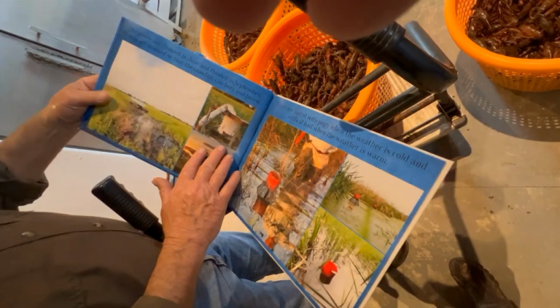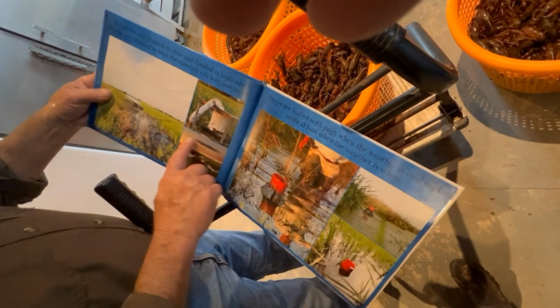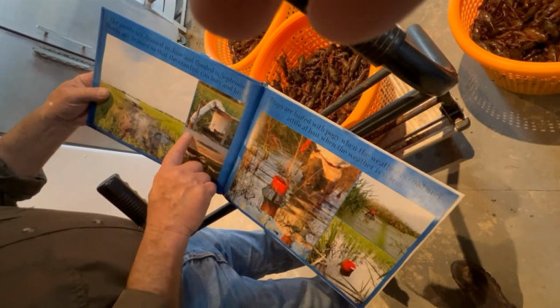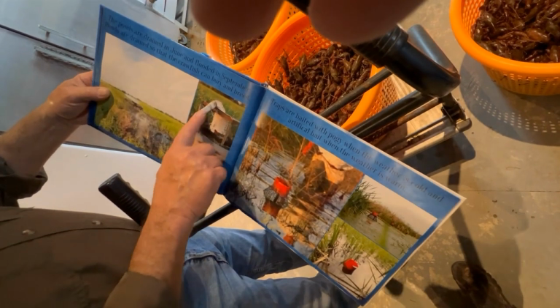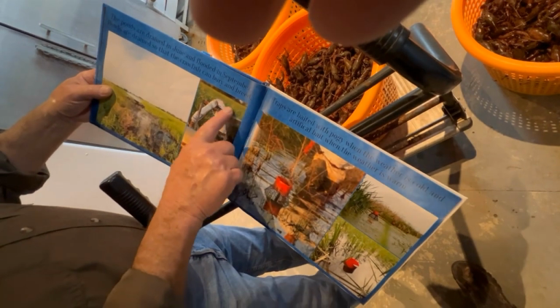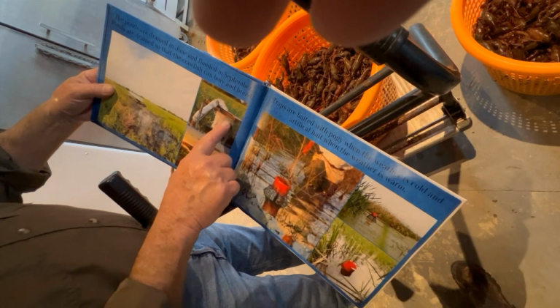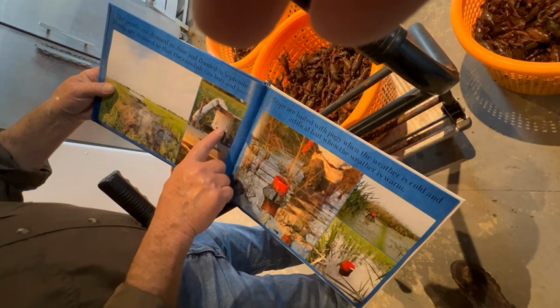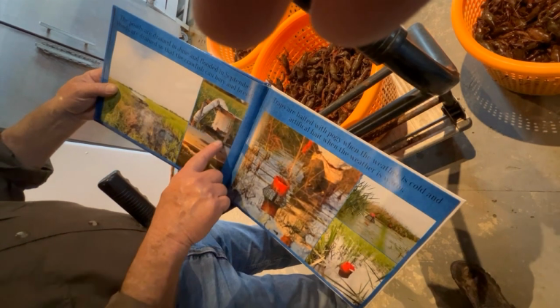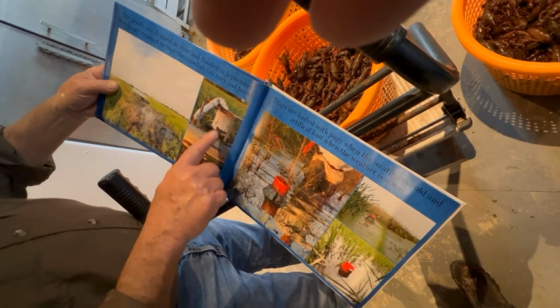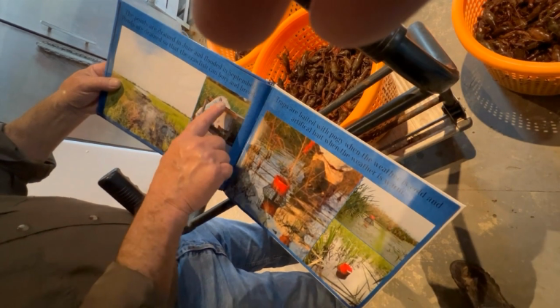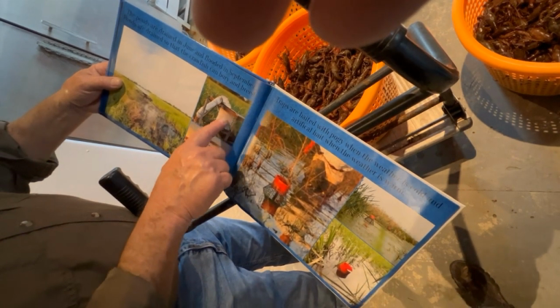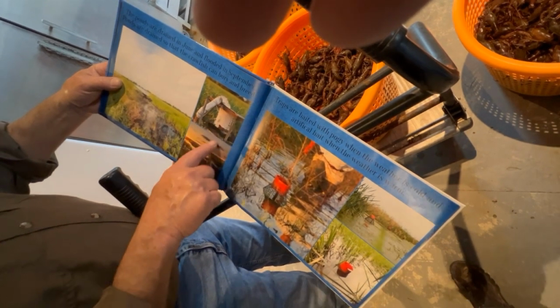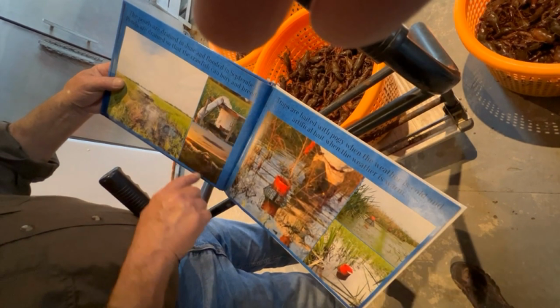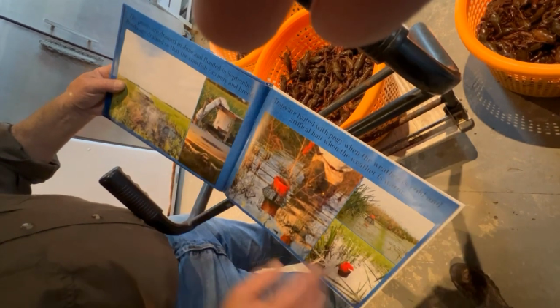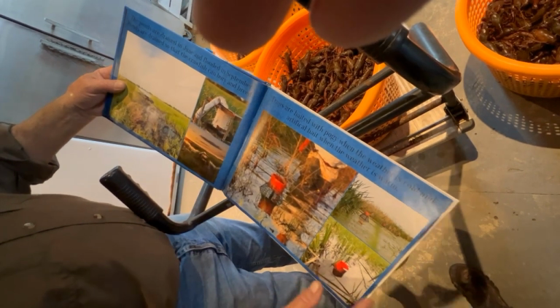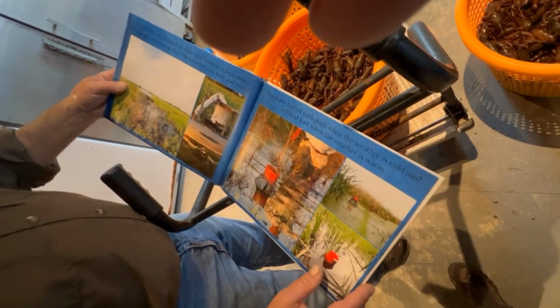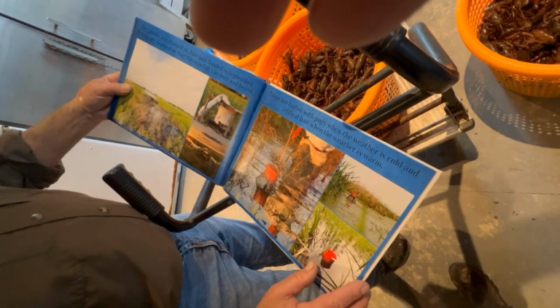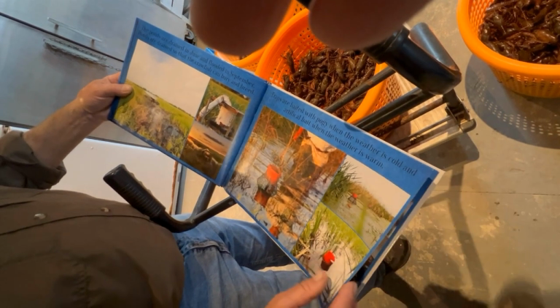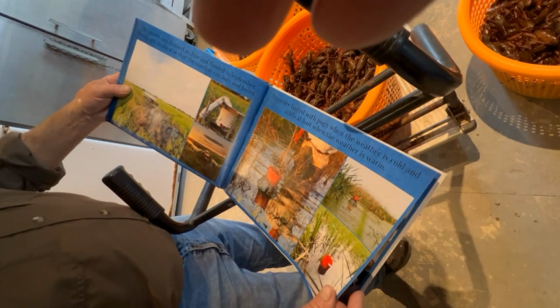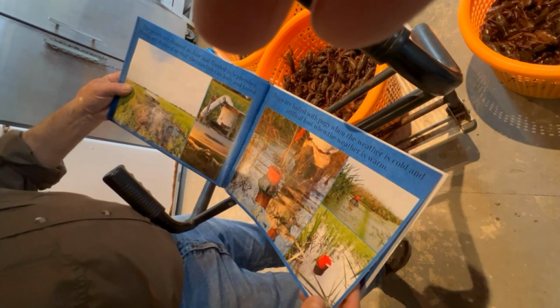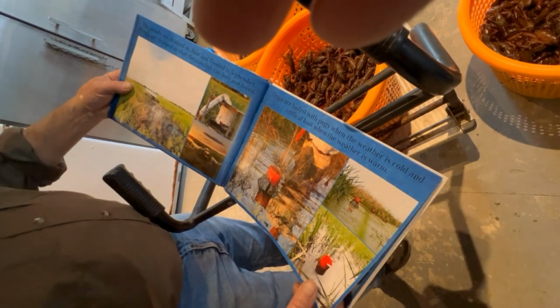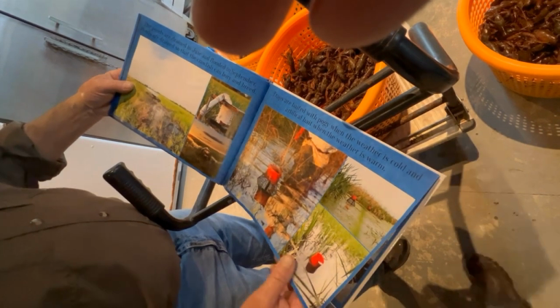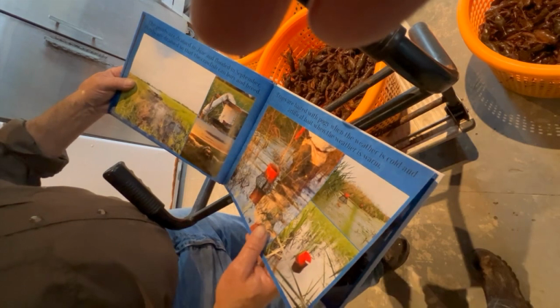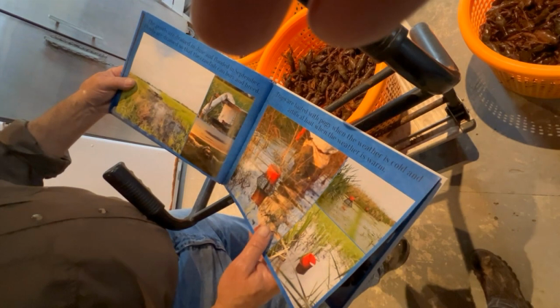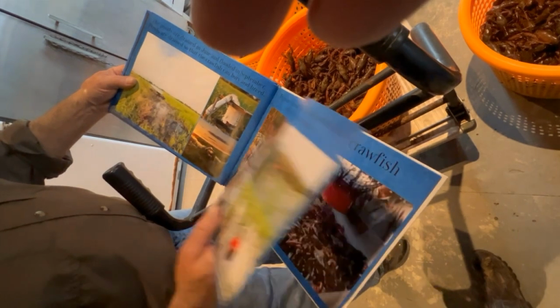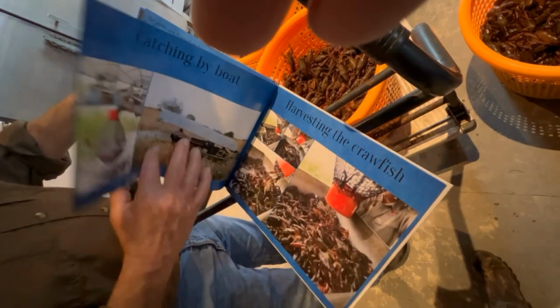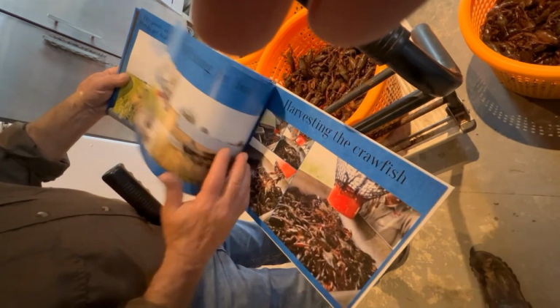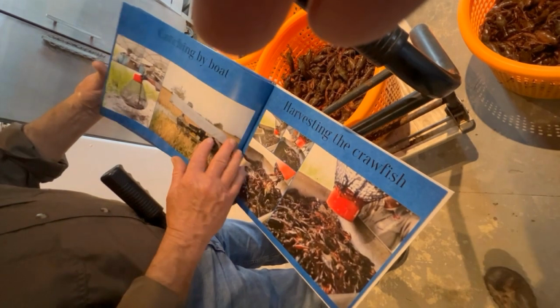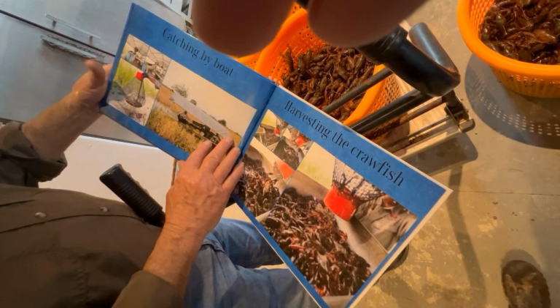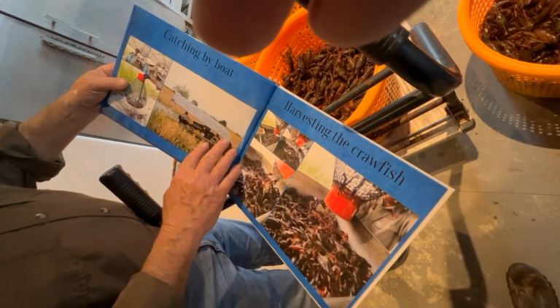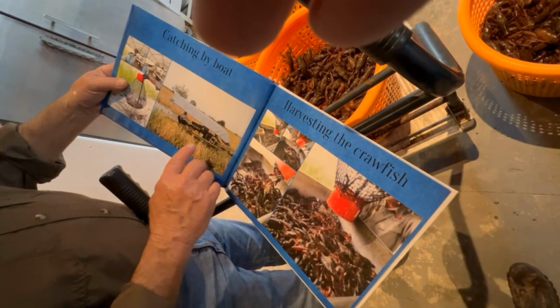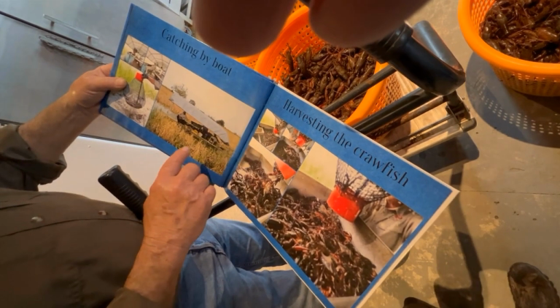They pump water from the ground and aerate it by running it through screens. Without that aeration, the water doesn't have enough oxygen for the crawfish.